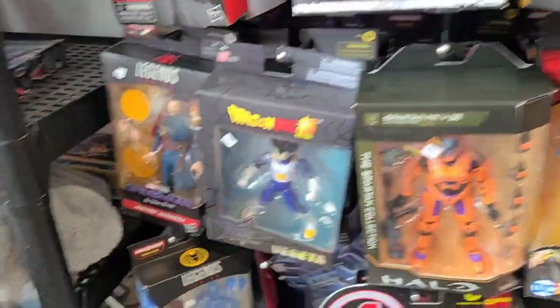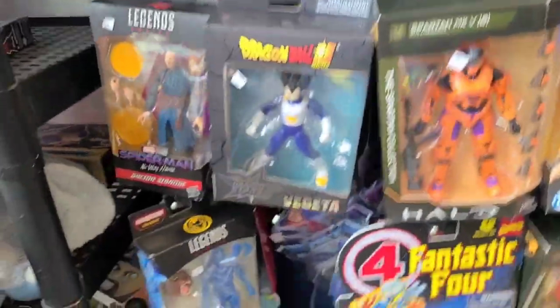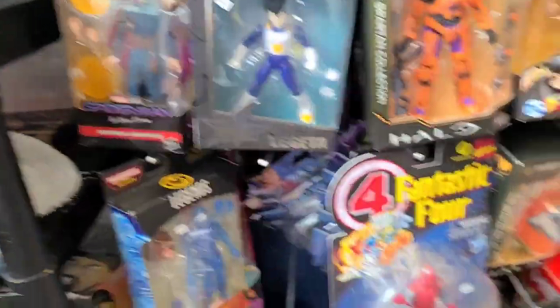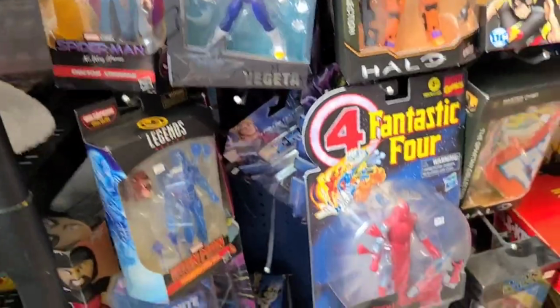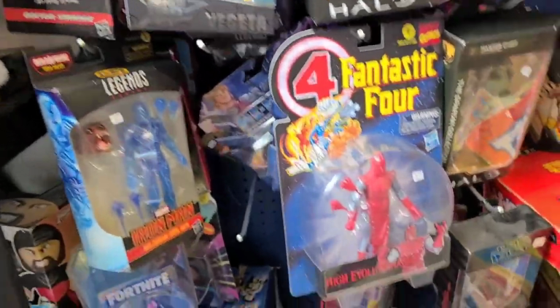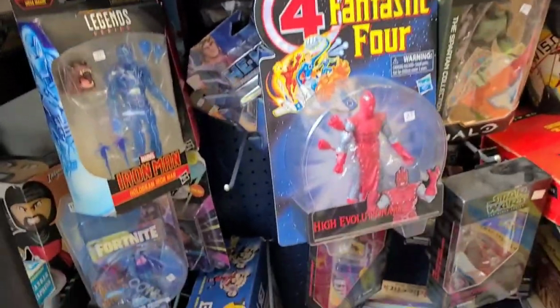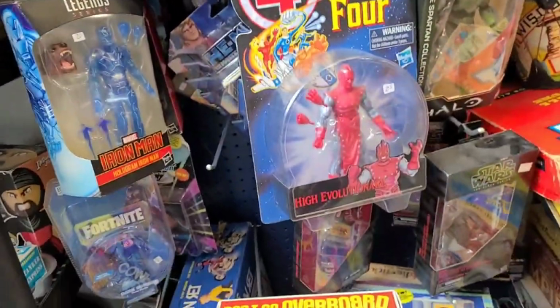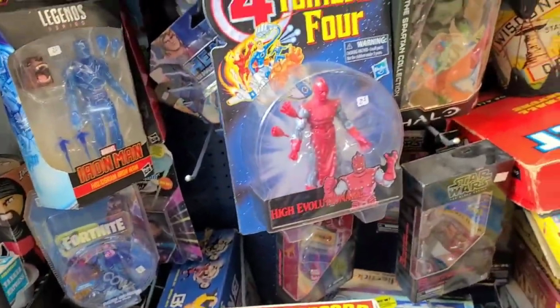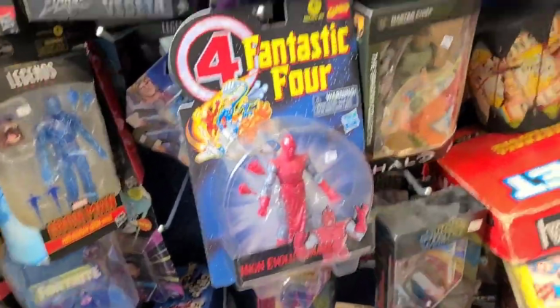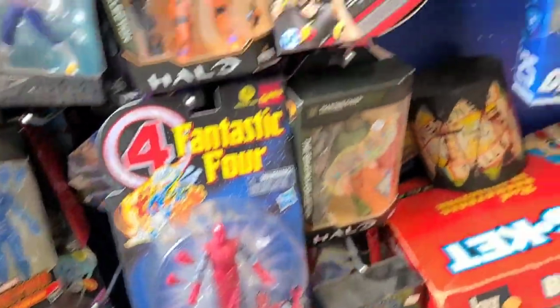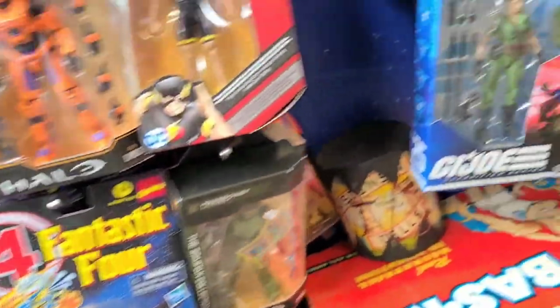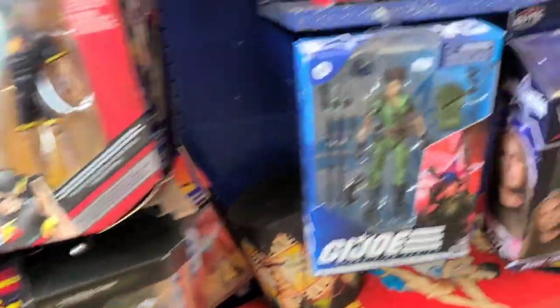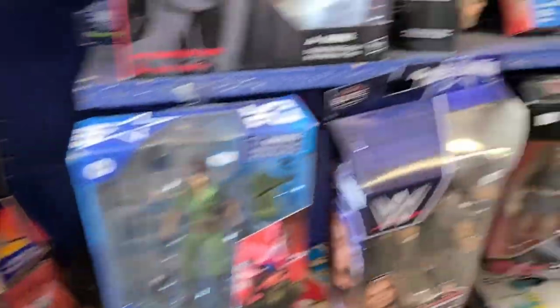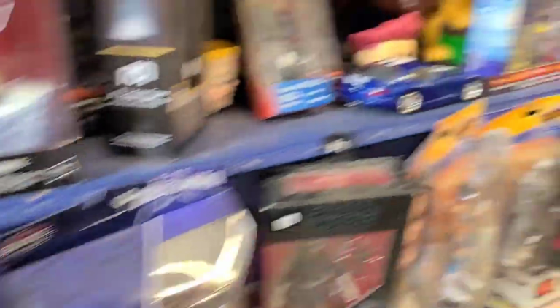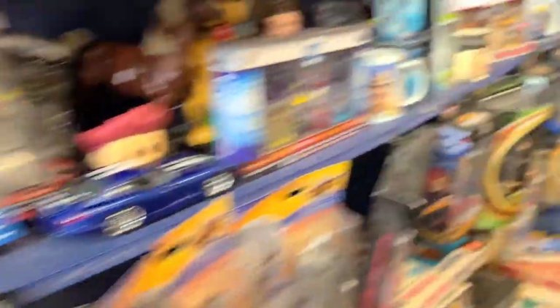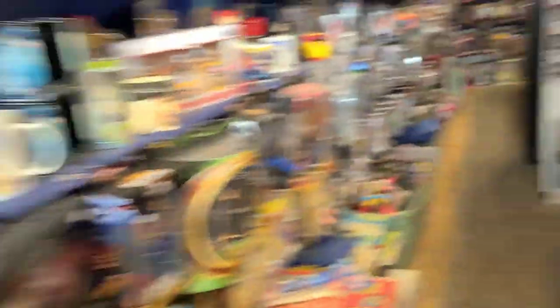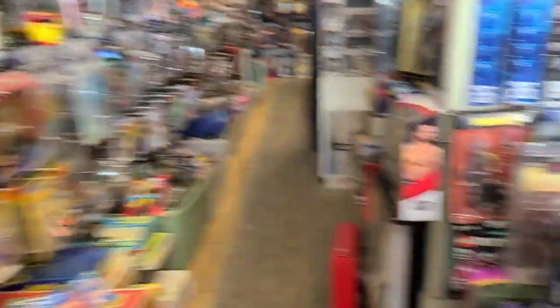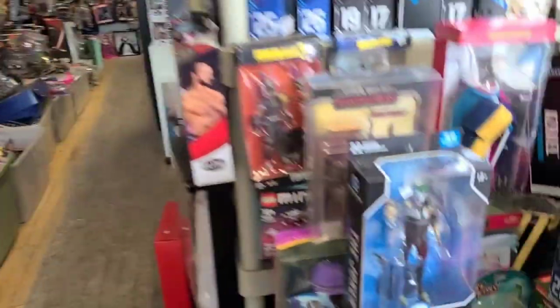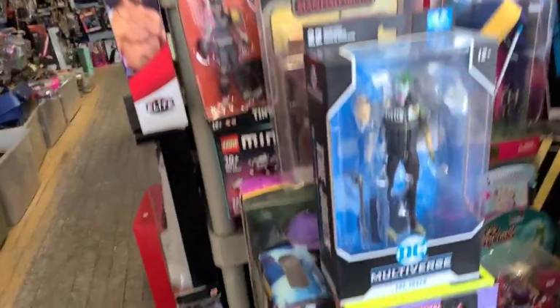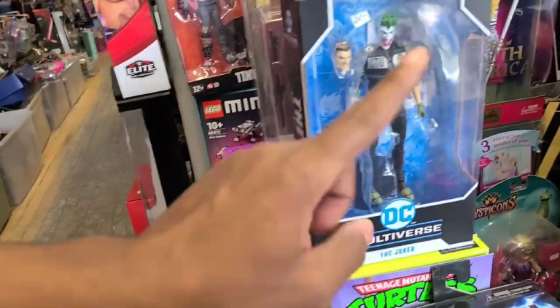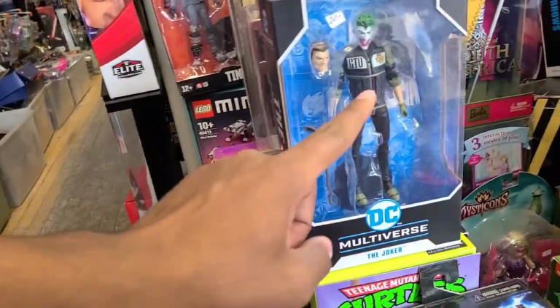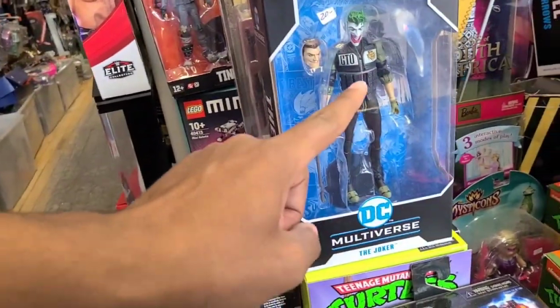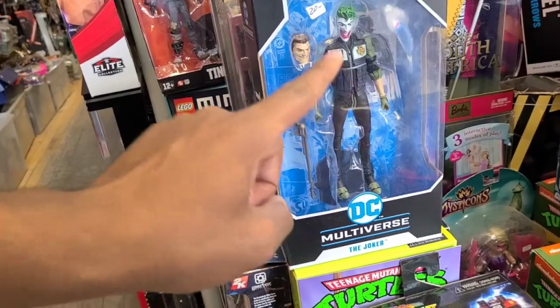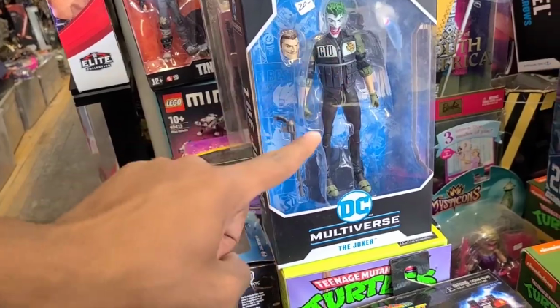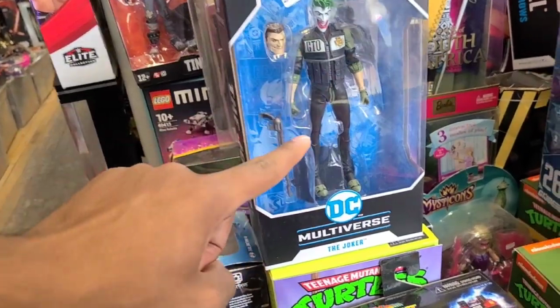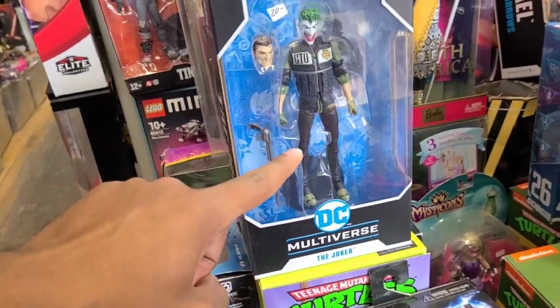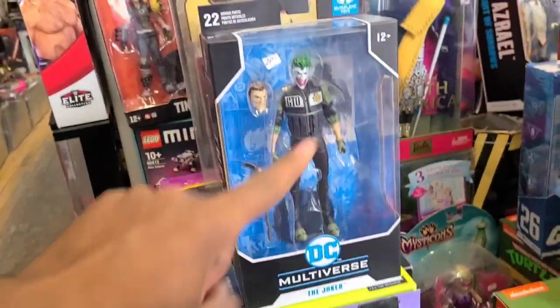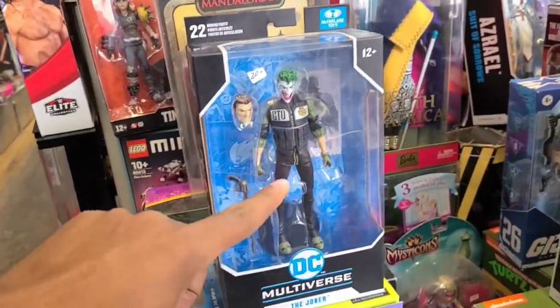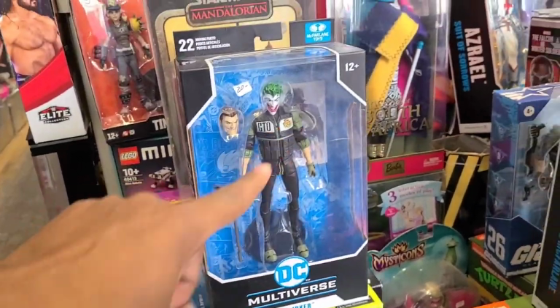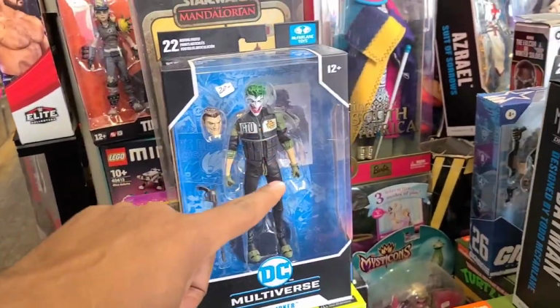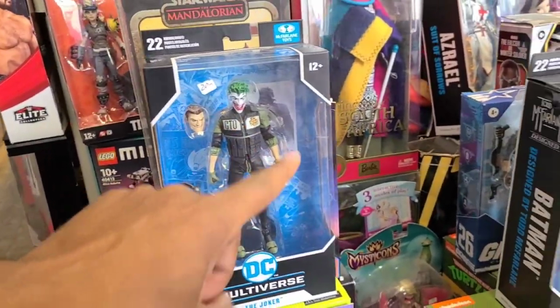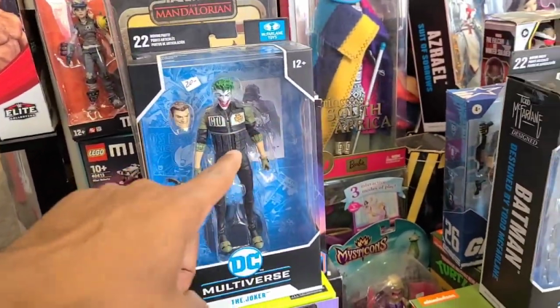I don't have that much time but I'm going to try and look through as much of it as I can today. $20 — I just picked you up for way more. Ouch.